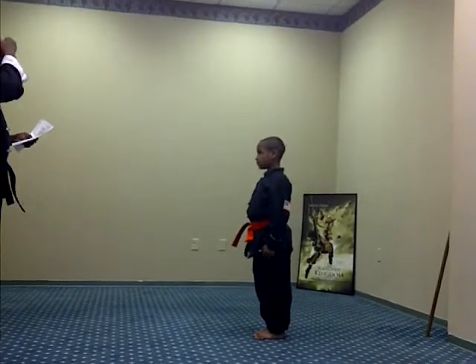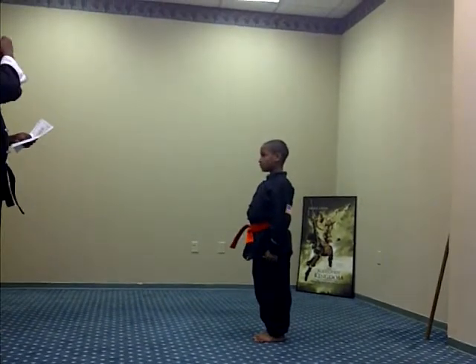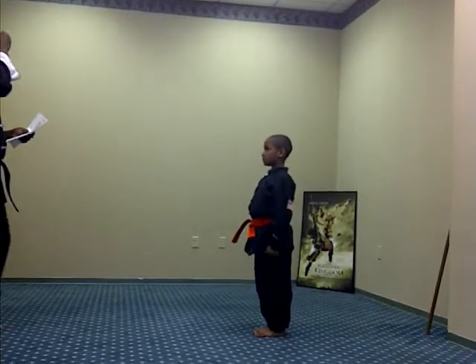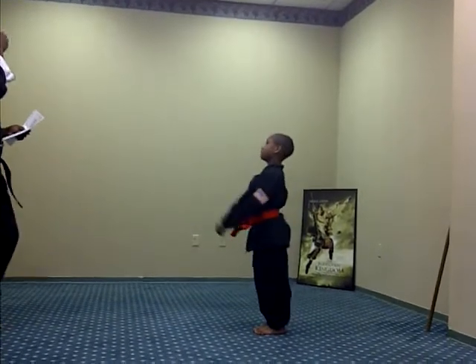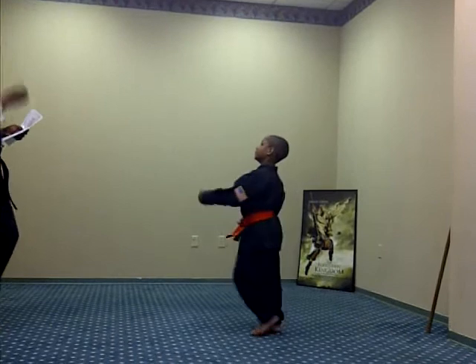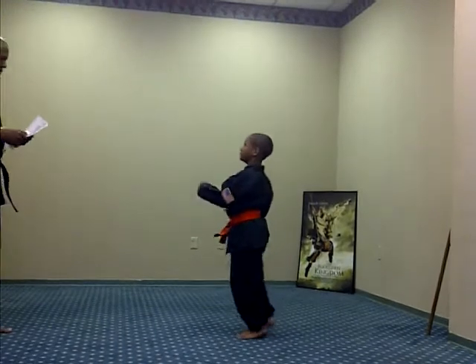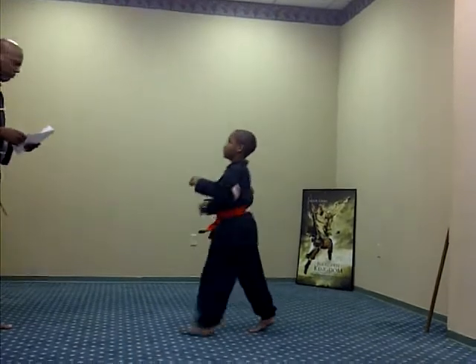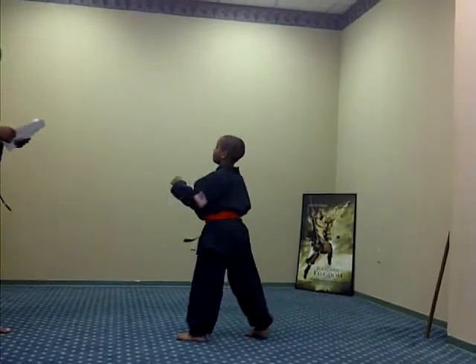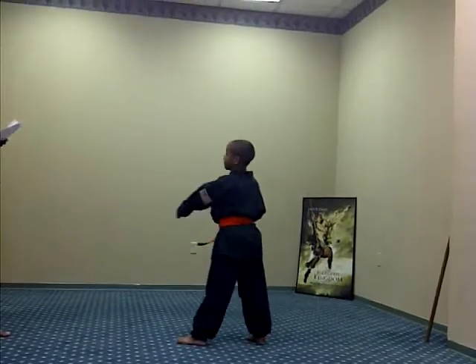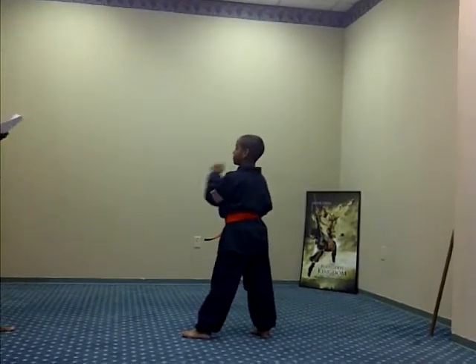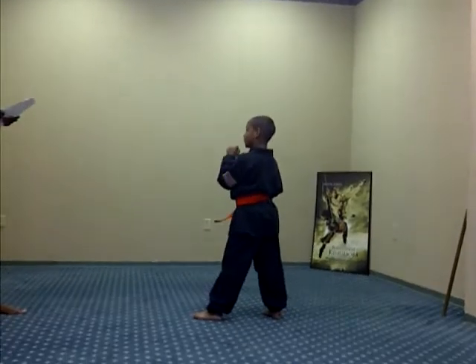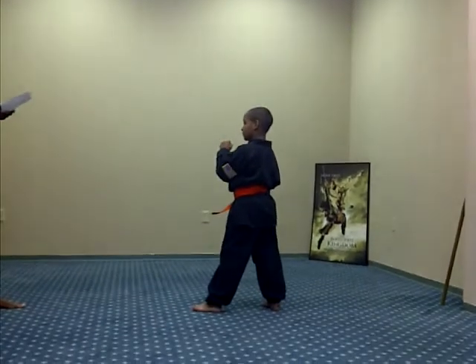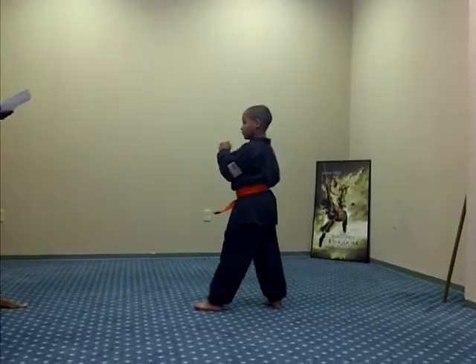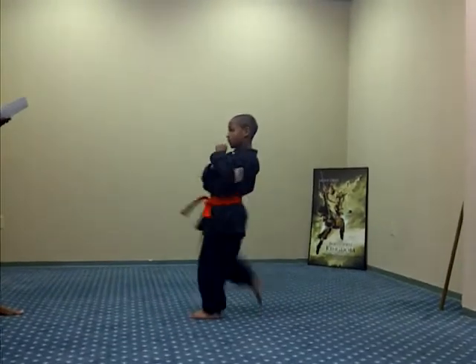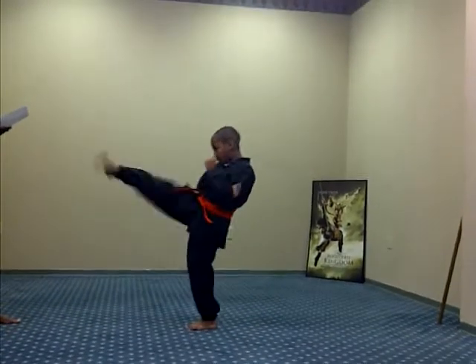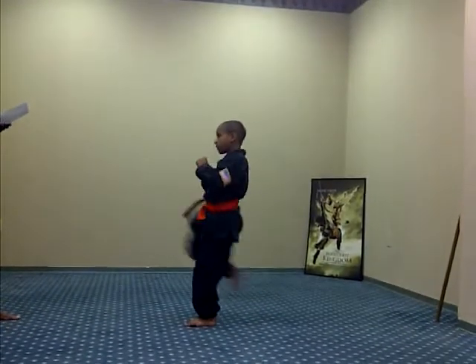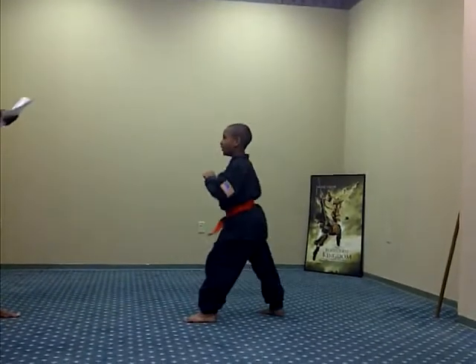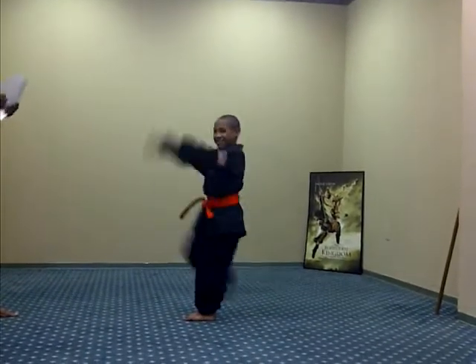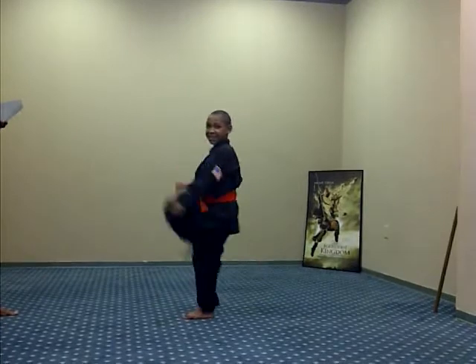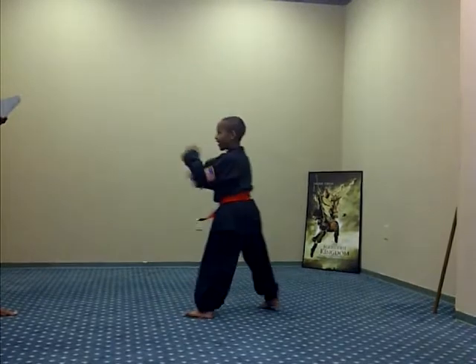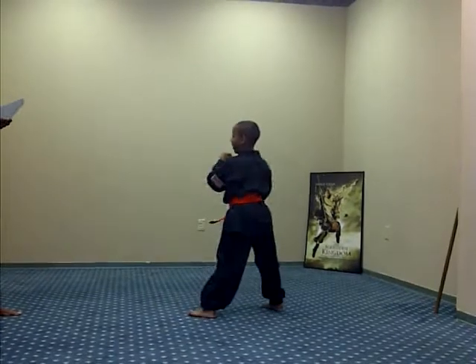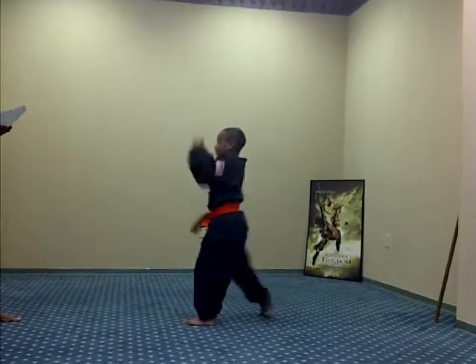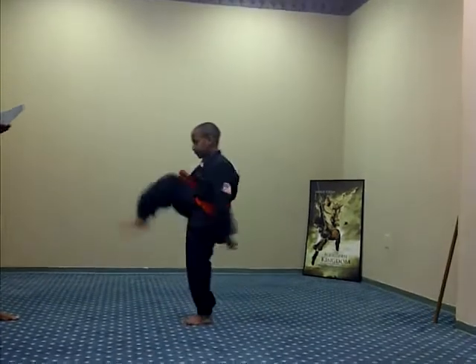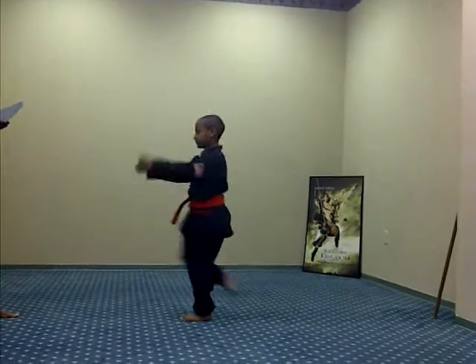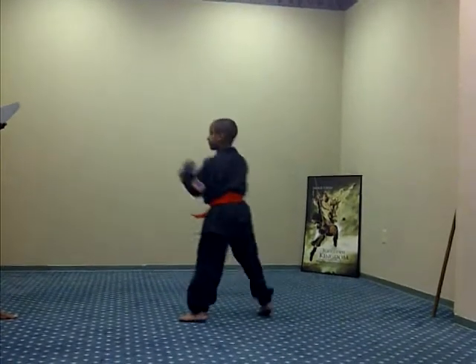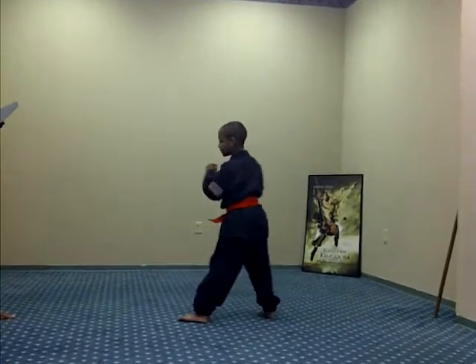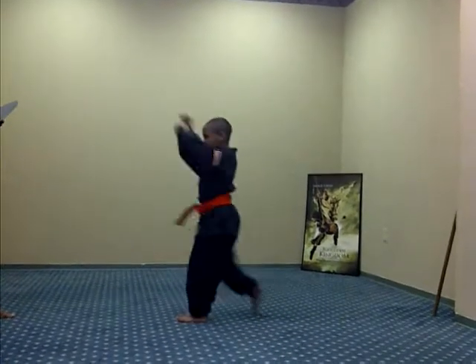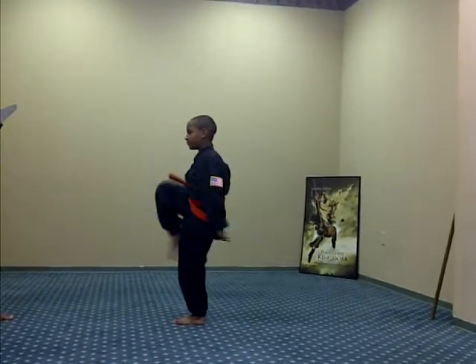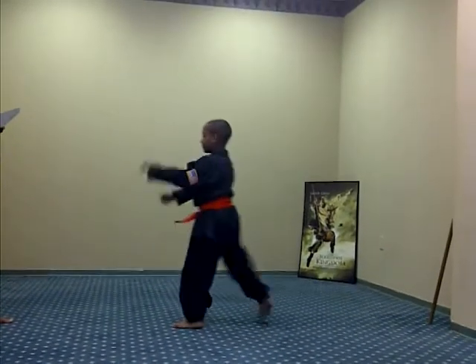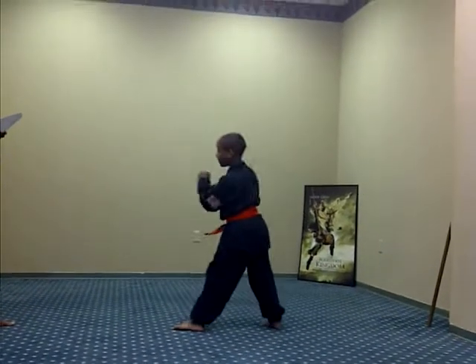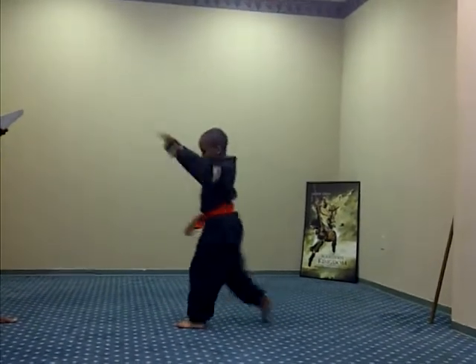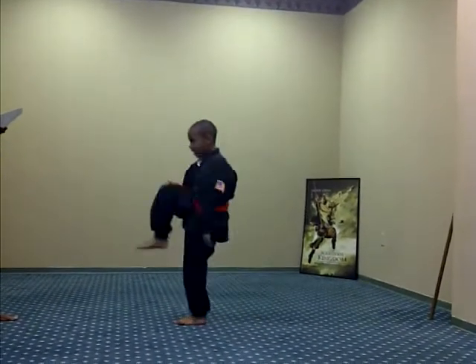And legs together. And left knee forward. Knee kick. Ready, one, two, three, Sanchi, four, five.